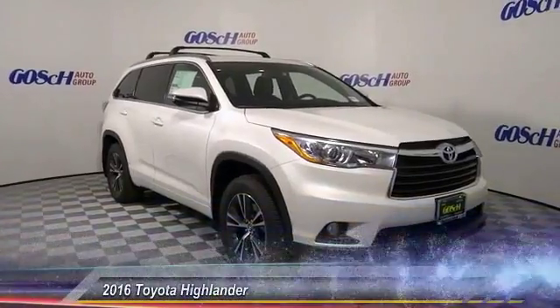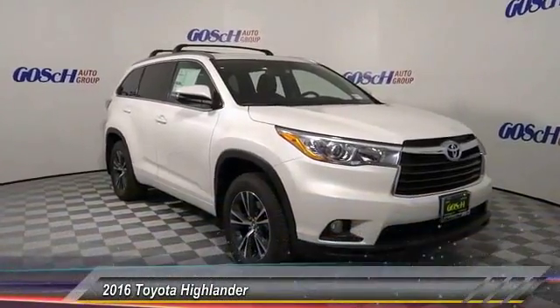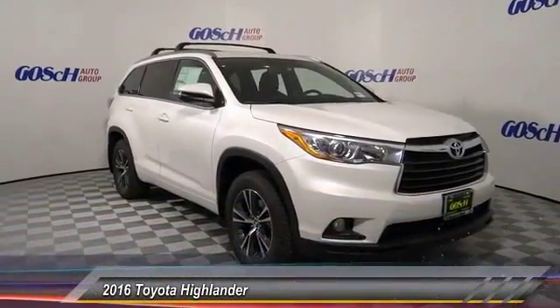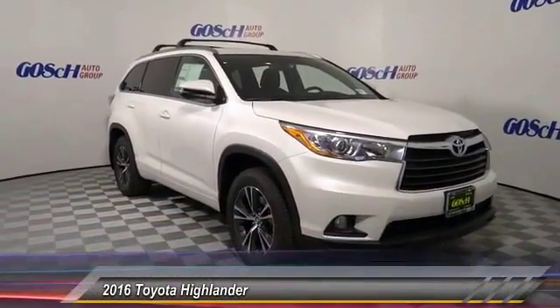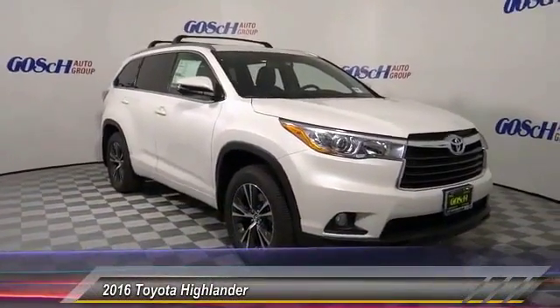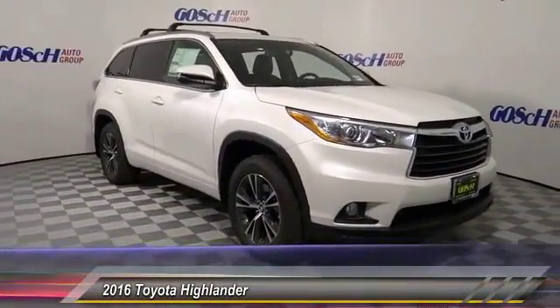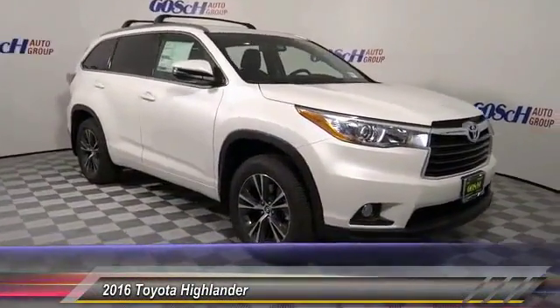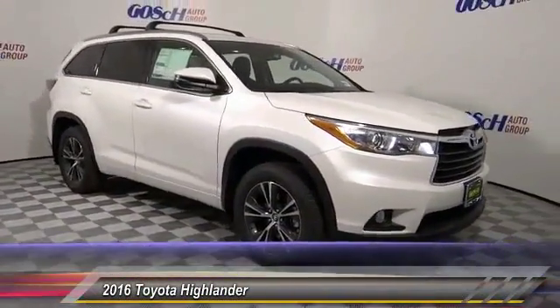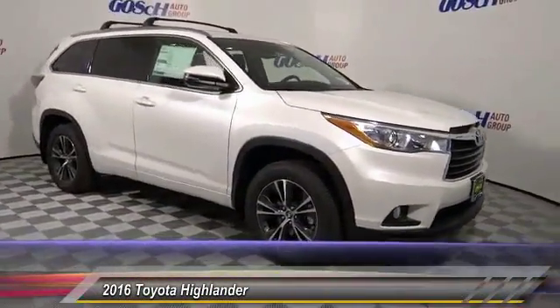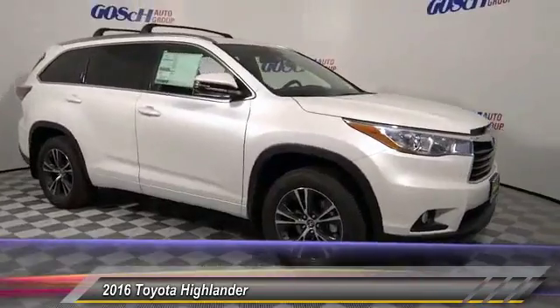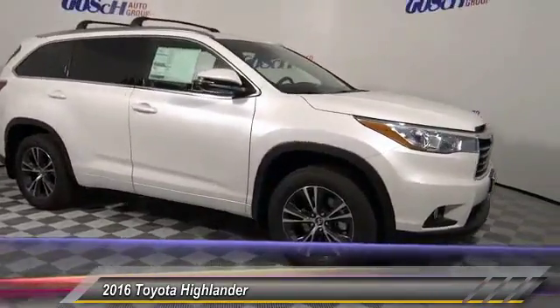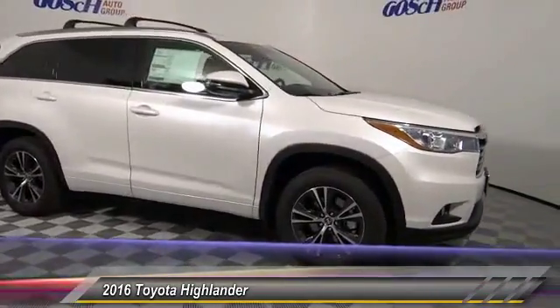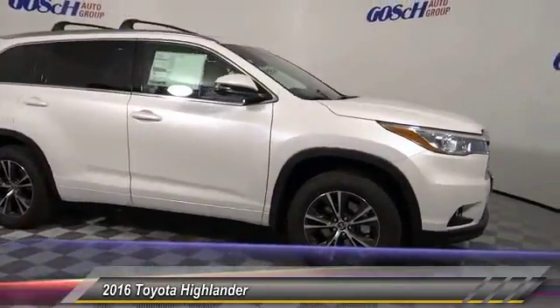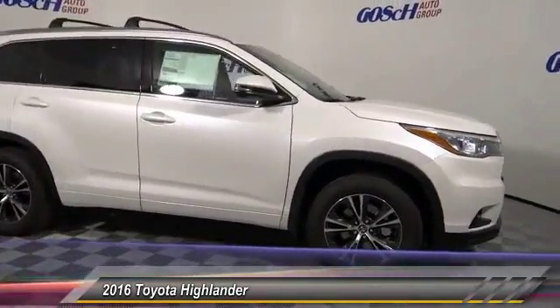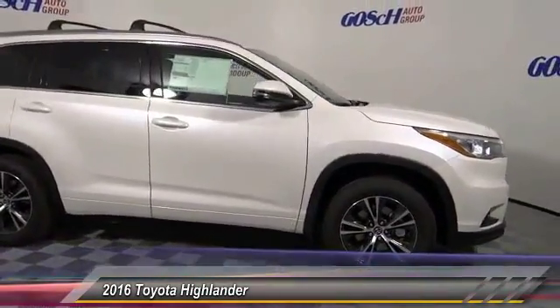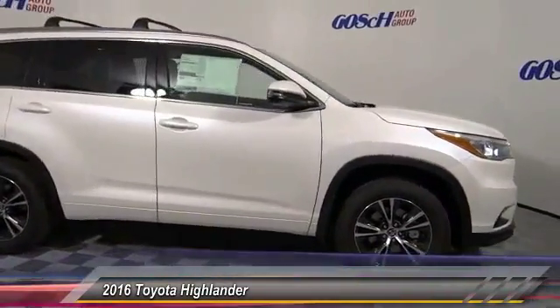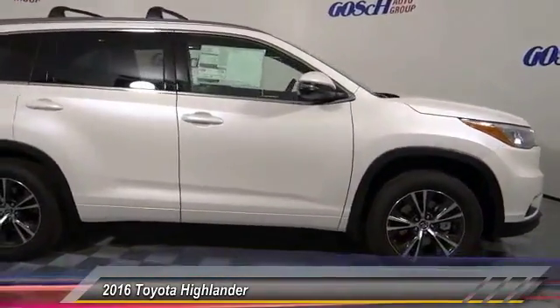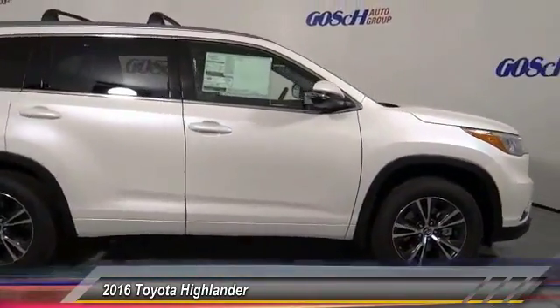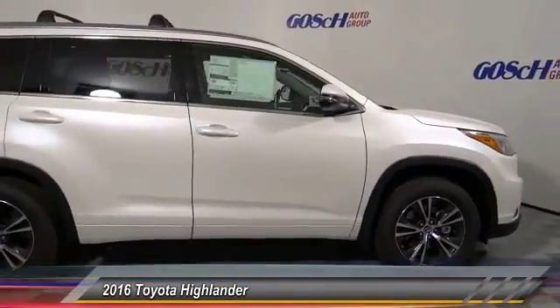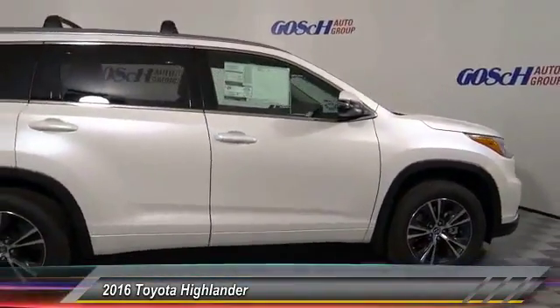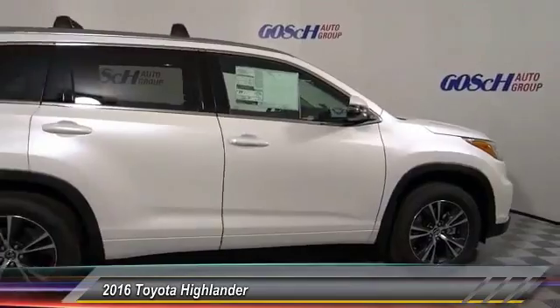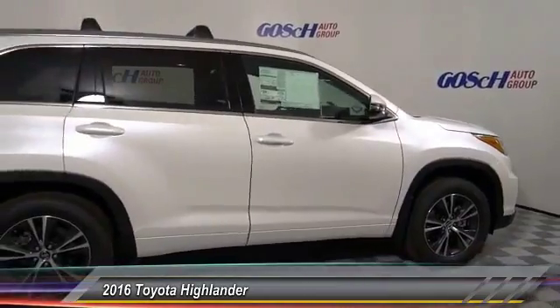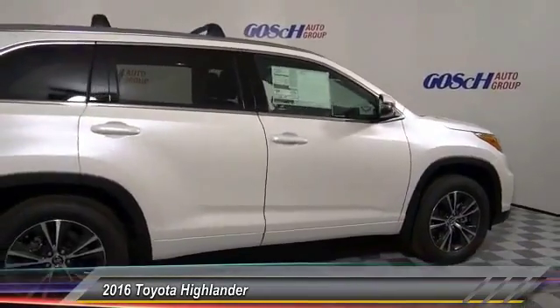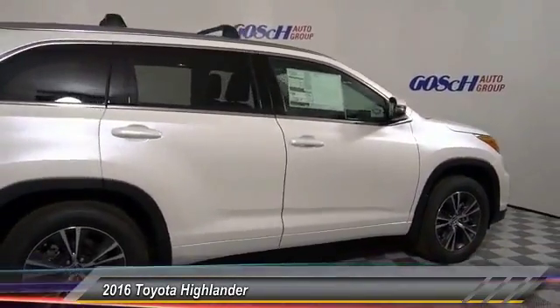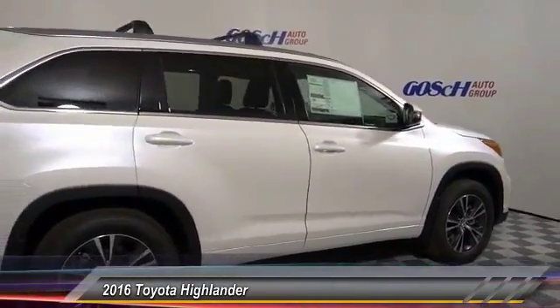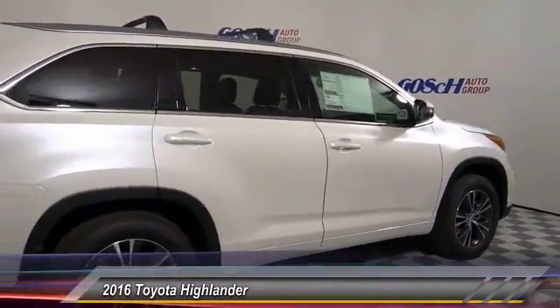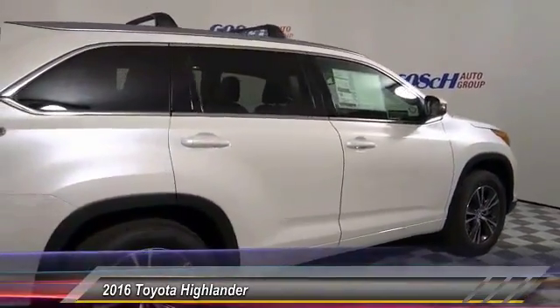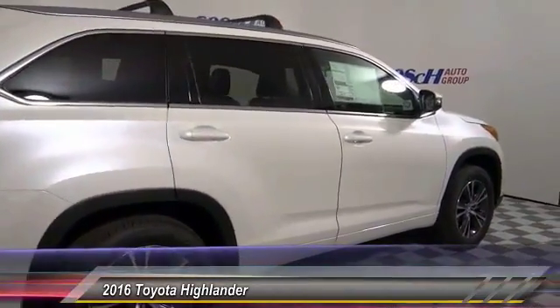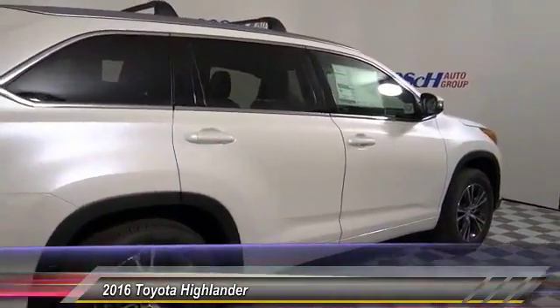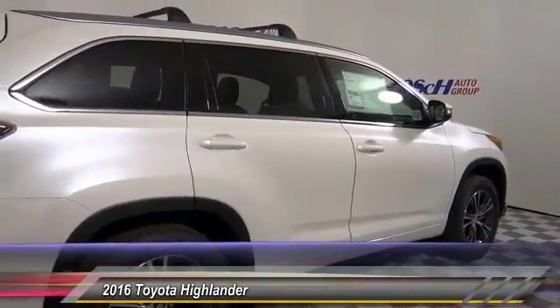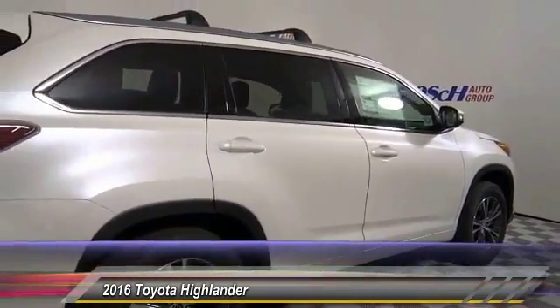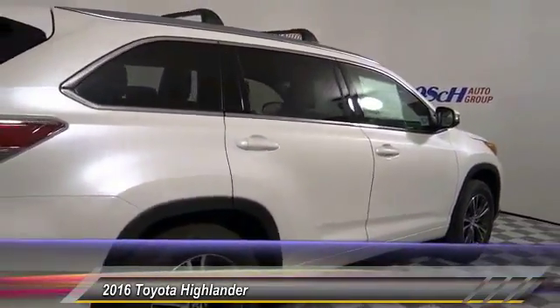2016 Highlander. The Highlander is the SUV that's thought of everything. The Highlander offers seating for up to seven and features Toyota's innovative center stow design. The second row bench seat folds away, leaving a pair of captain's chairs.